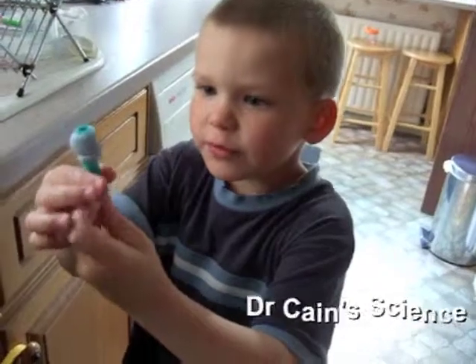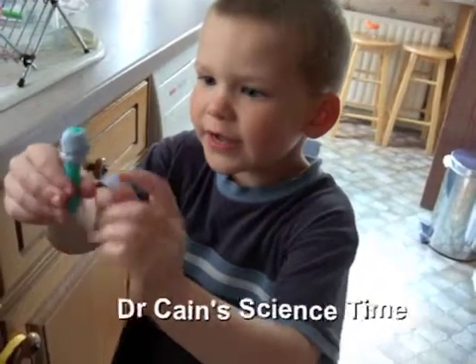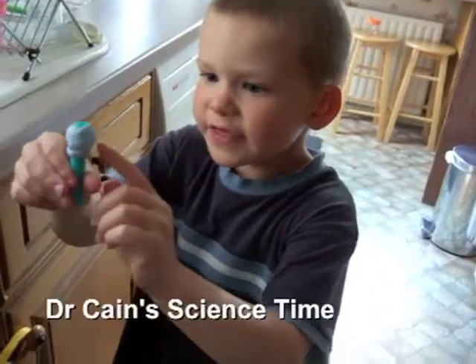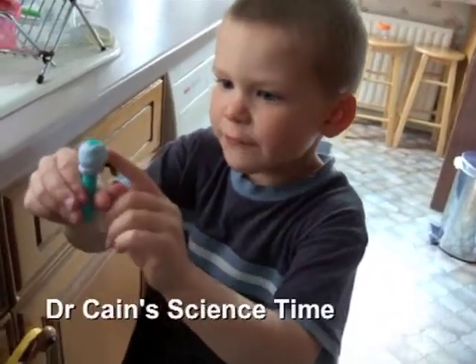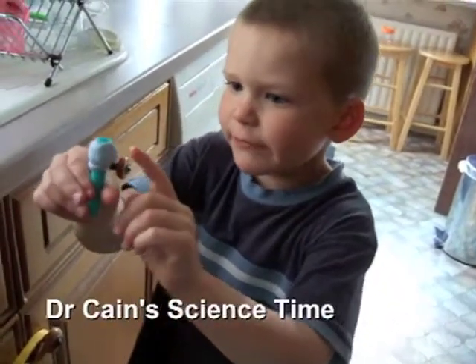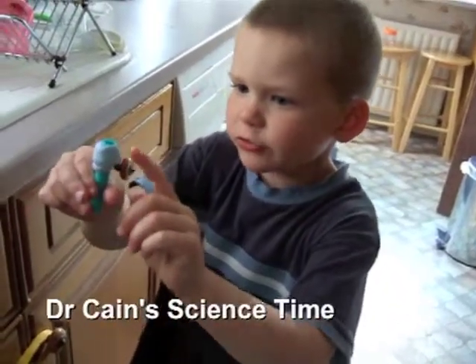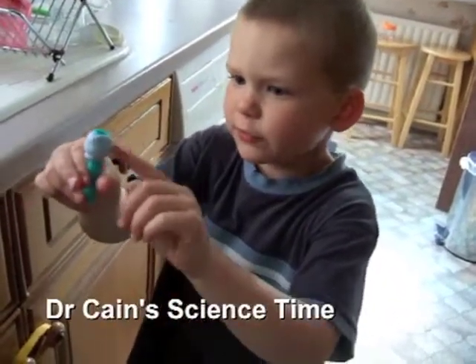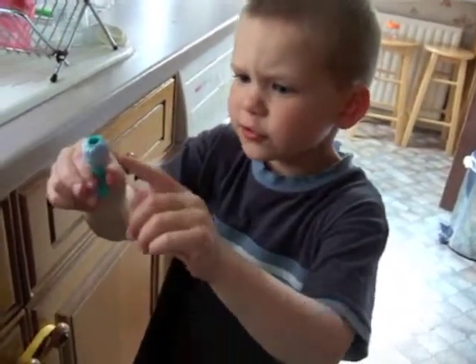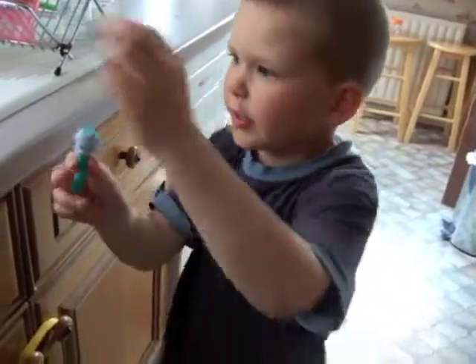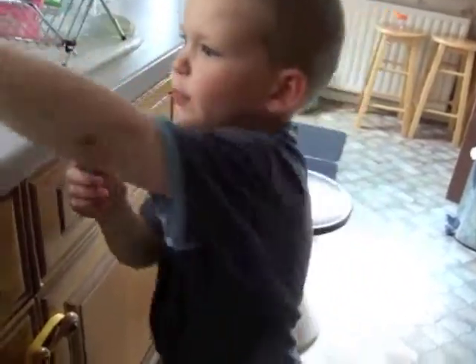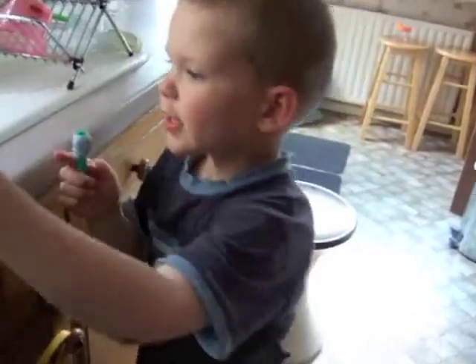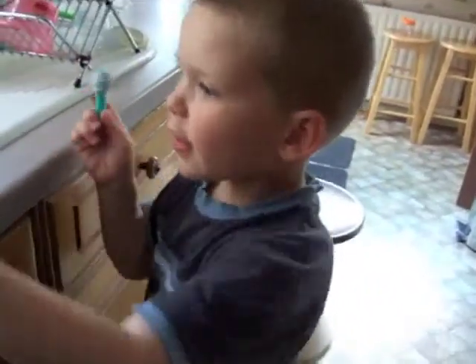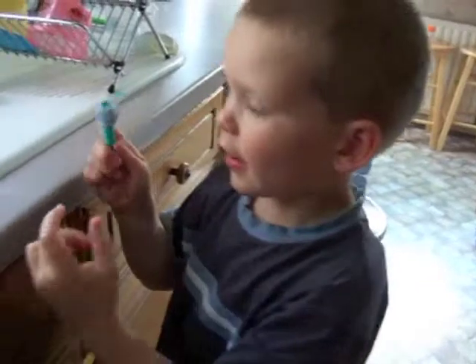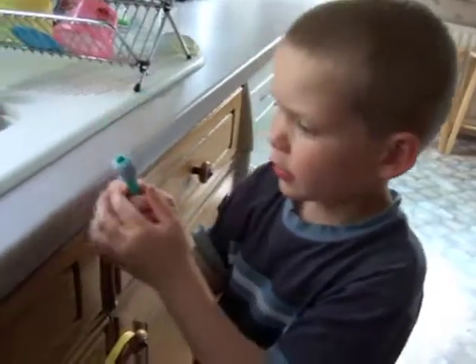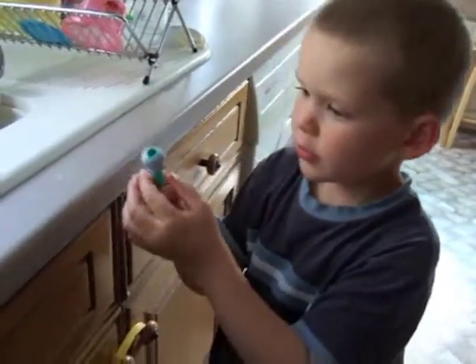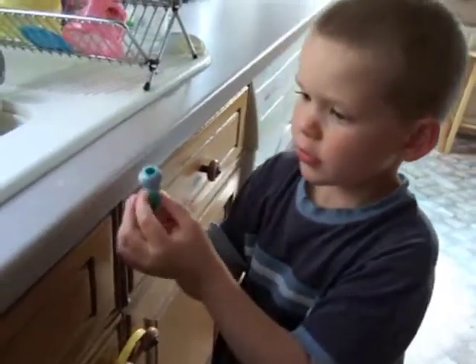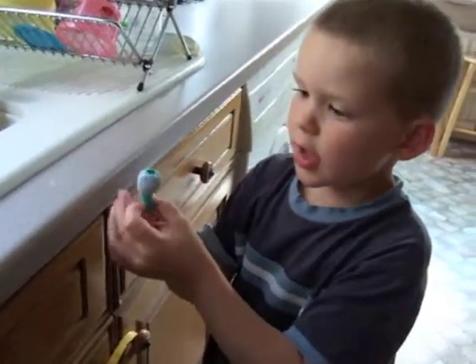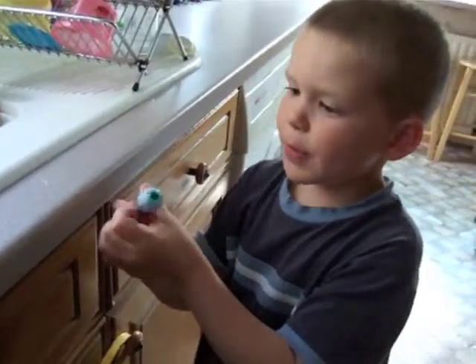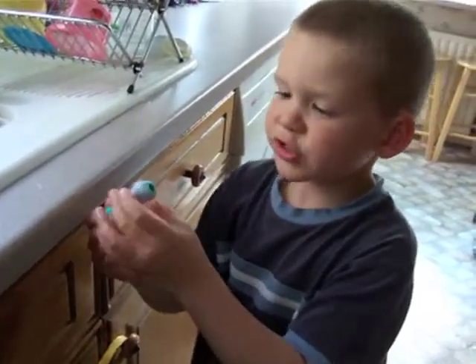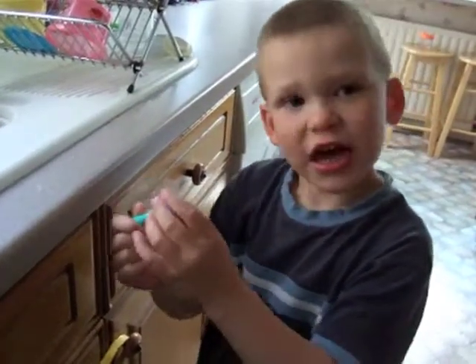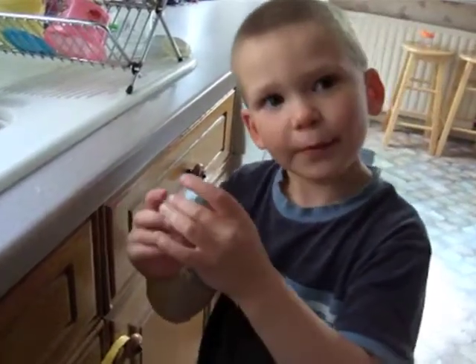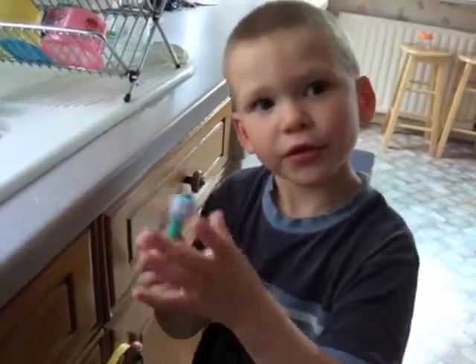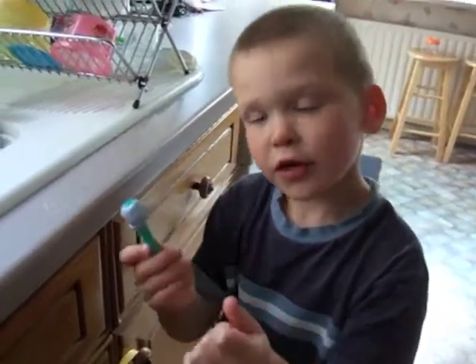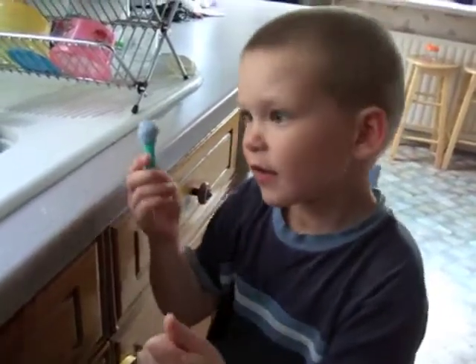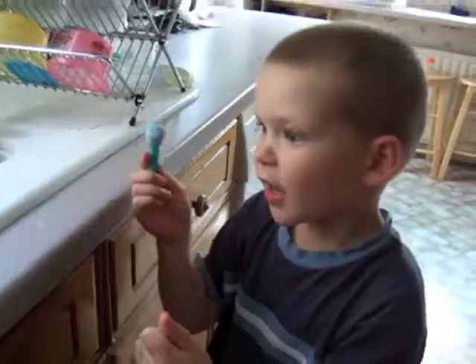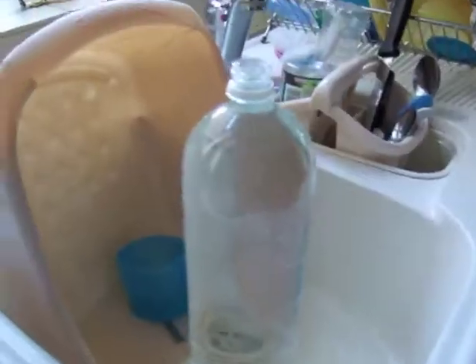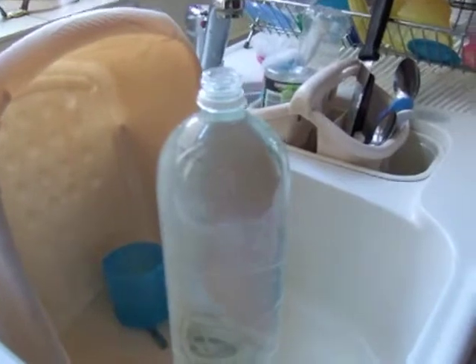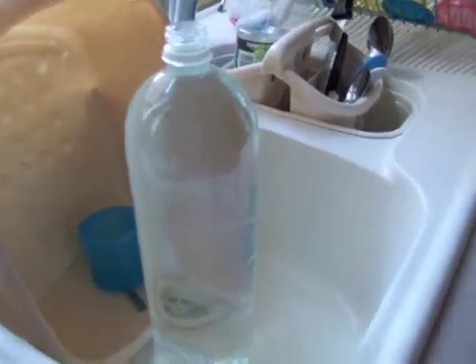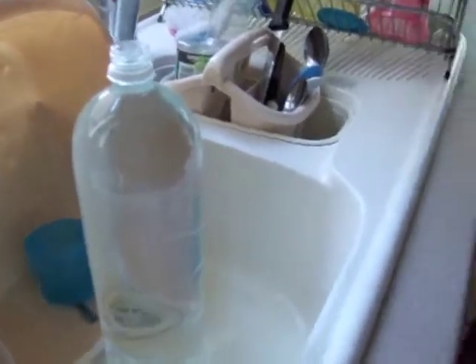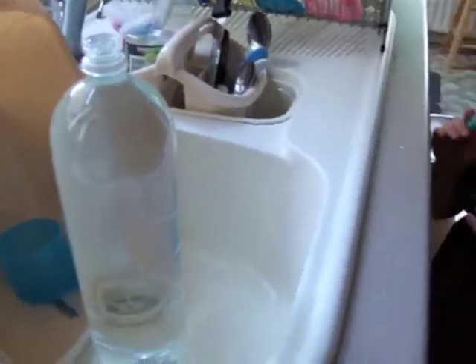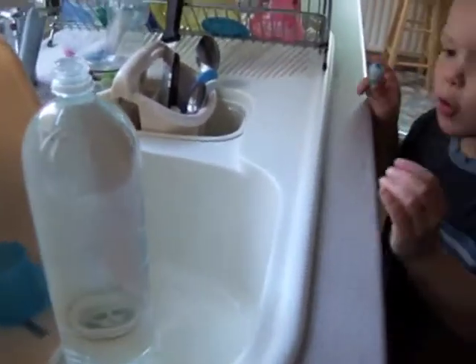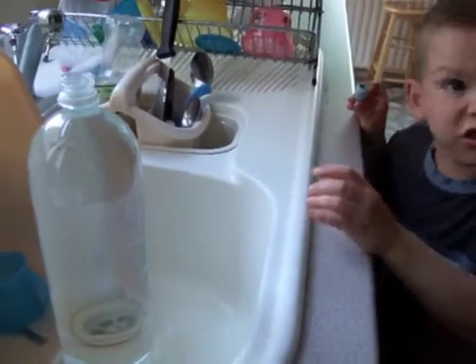We made this heavy with loads of blue tack and then we put it in there. What is it, Cain? A pencil cap. A pencil cap, okay. What's in the bottle? Water.